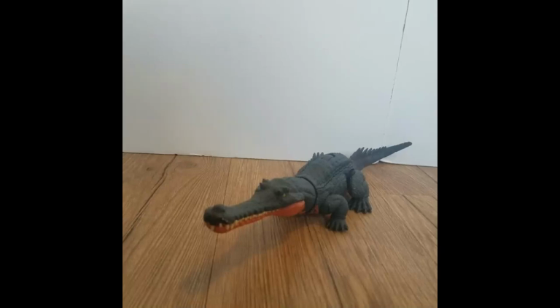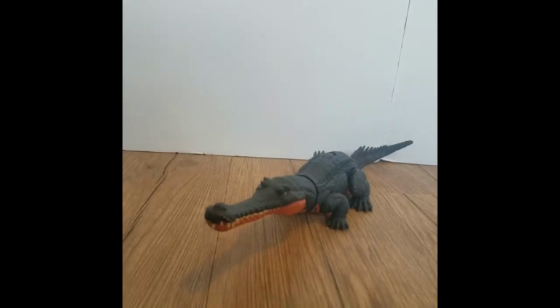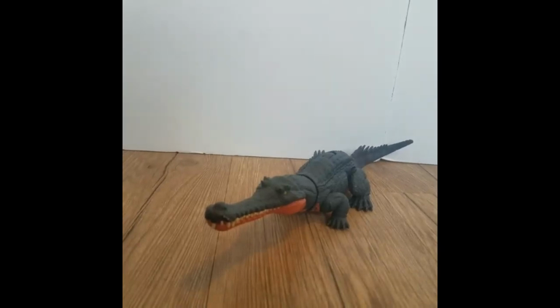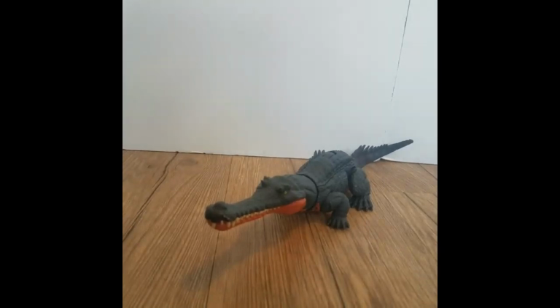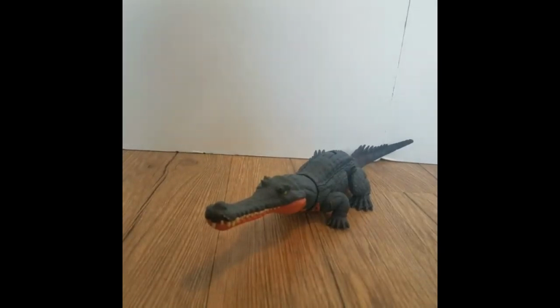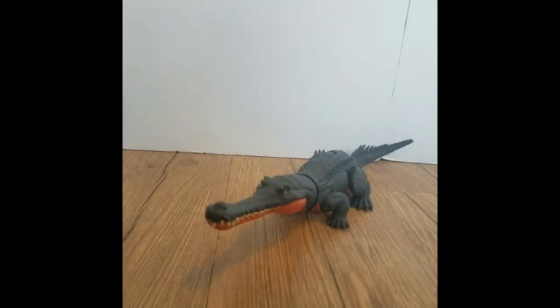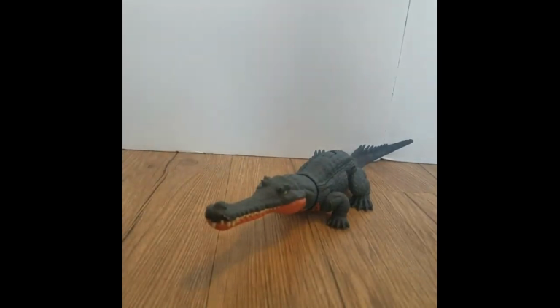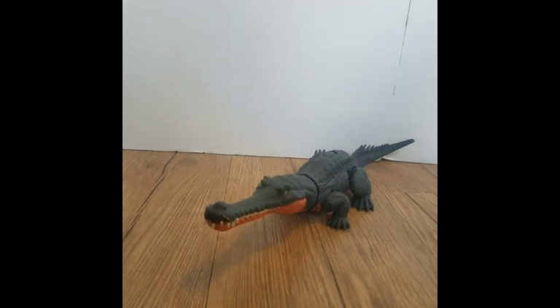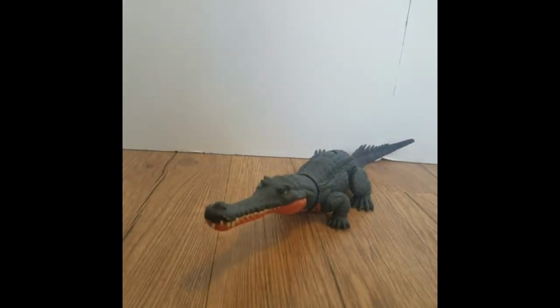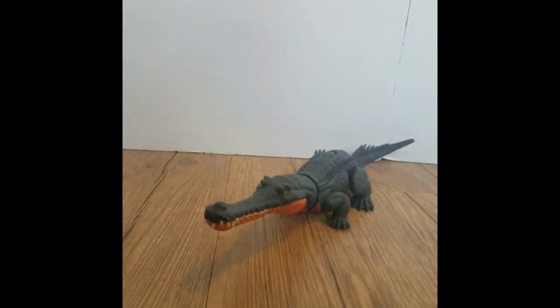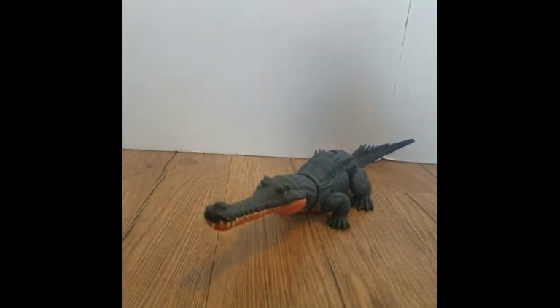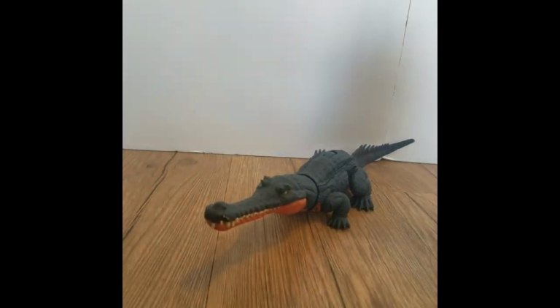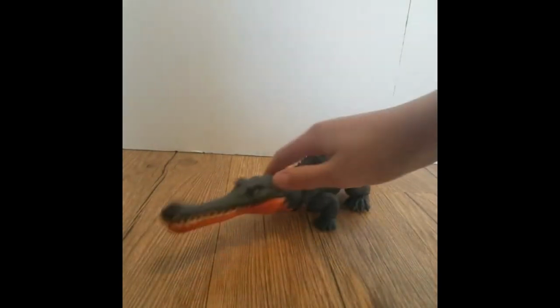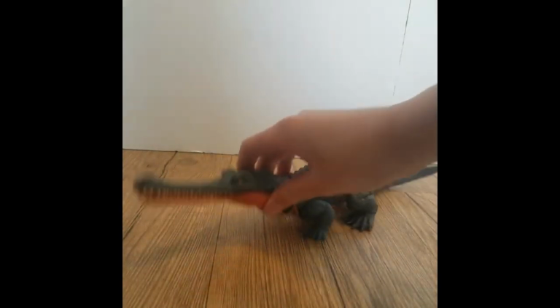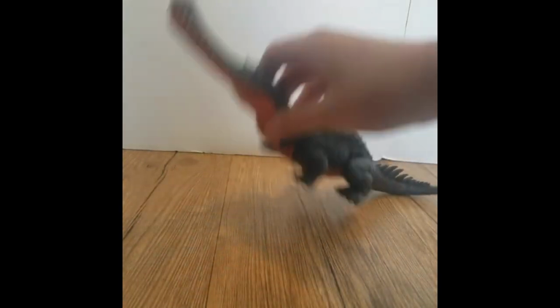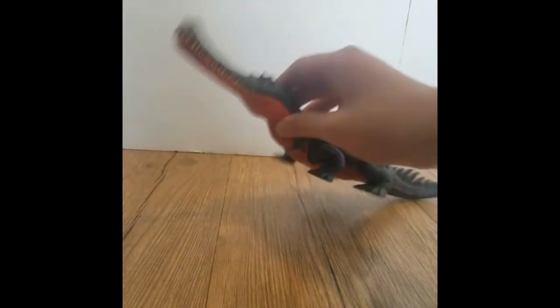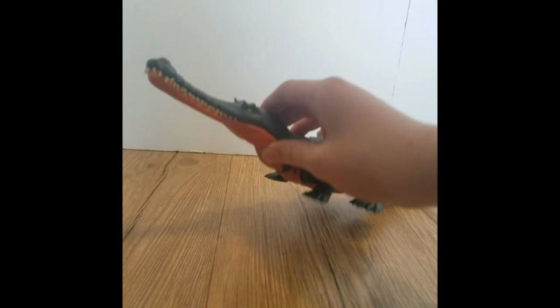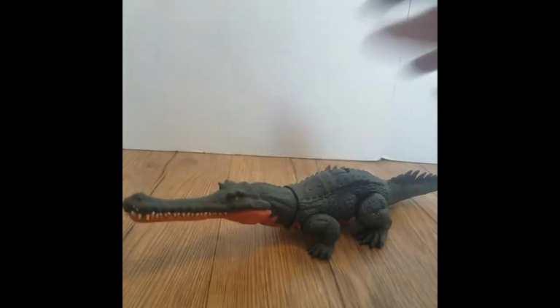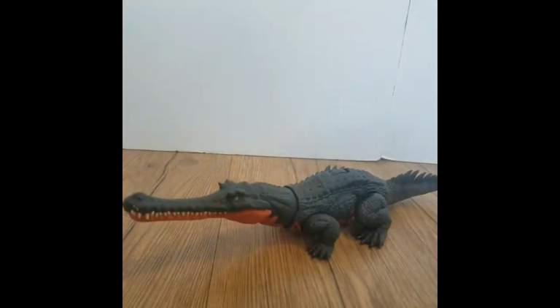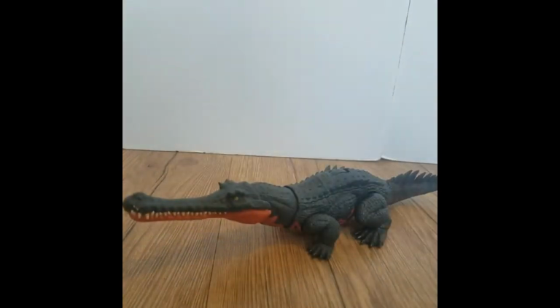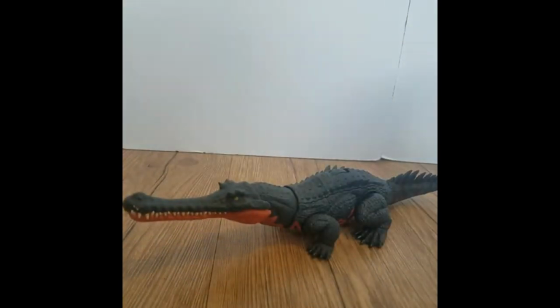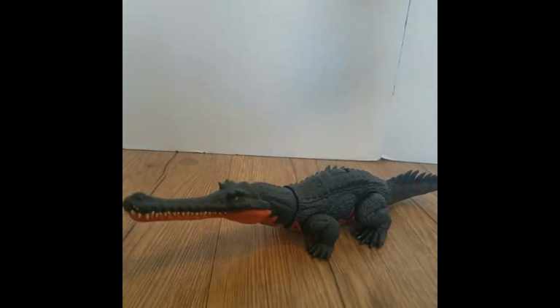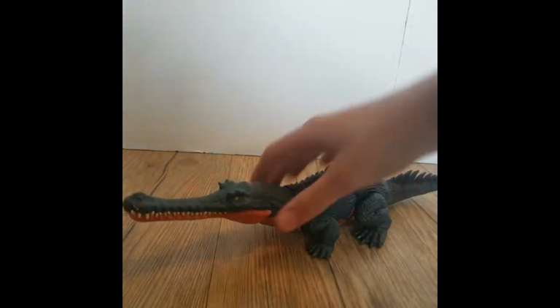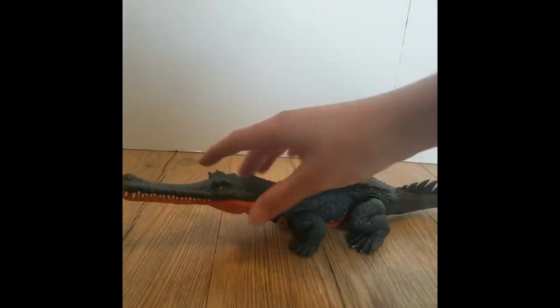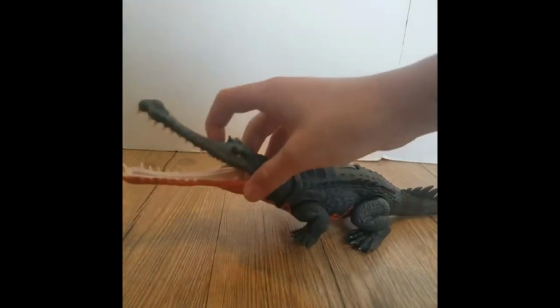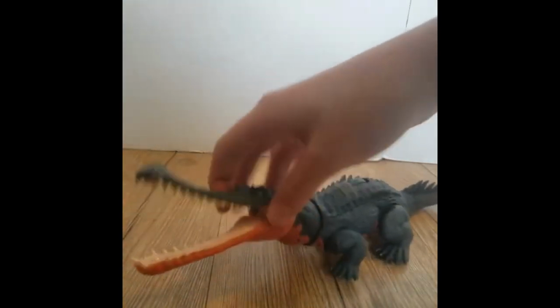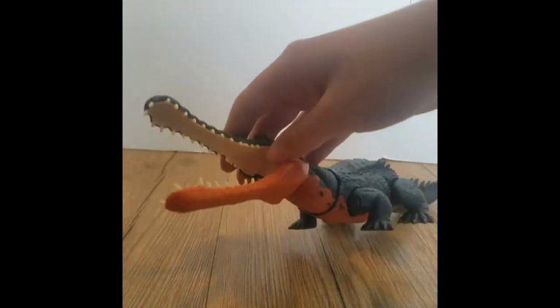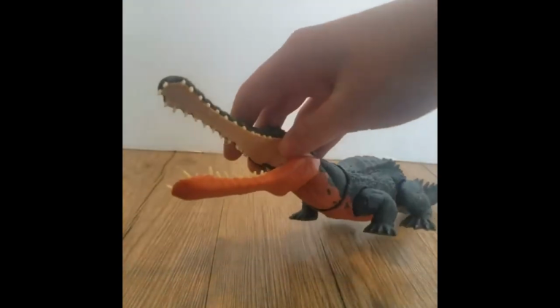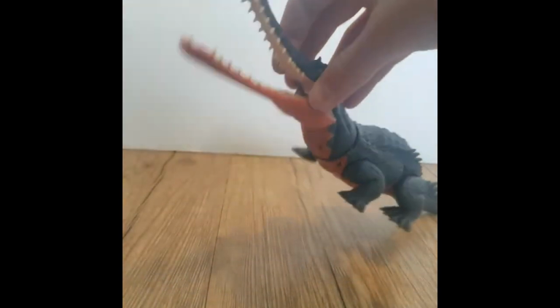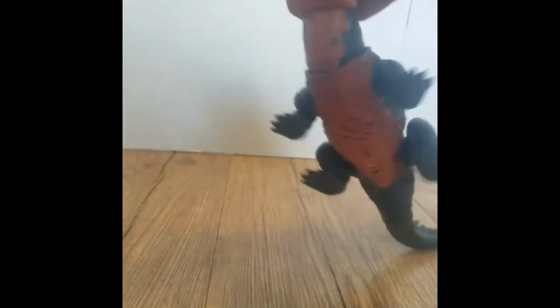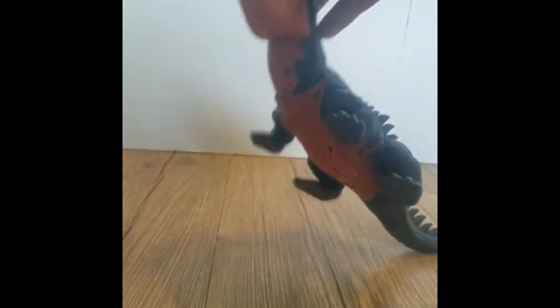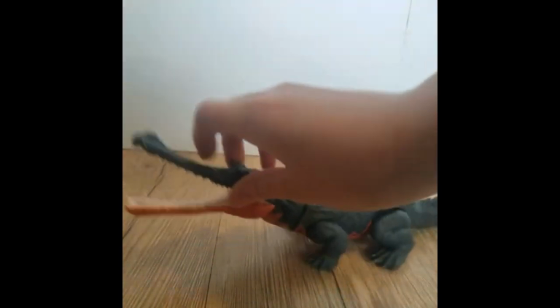Hello and welcome back. Today we are going to be reviewing my first Epic Evolution figure — the Wild War Great Pursuitous.